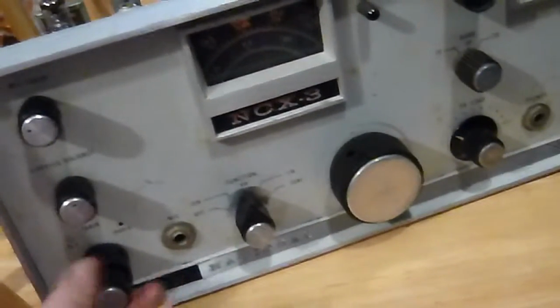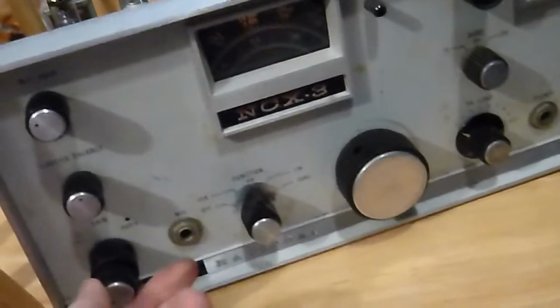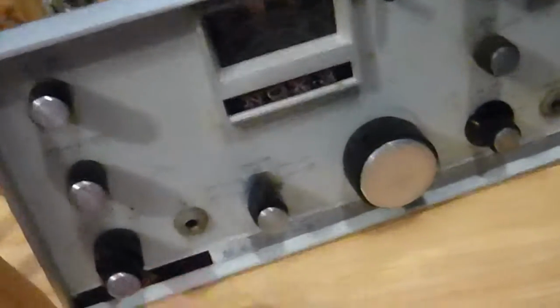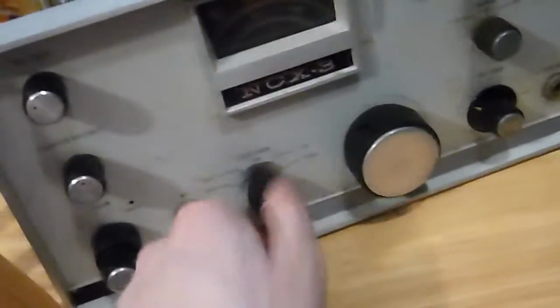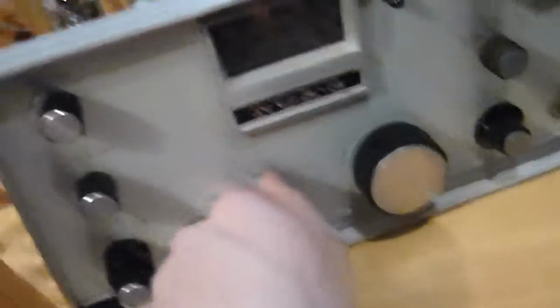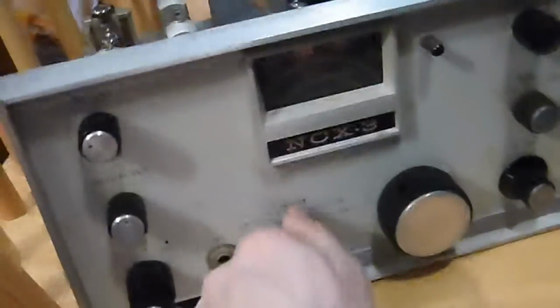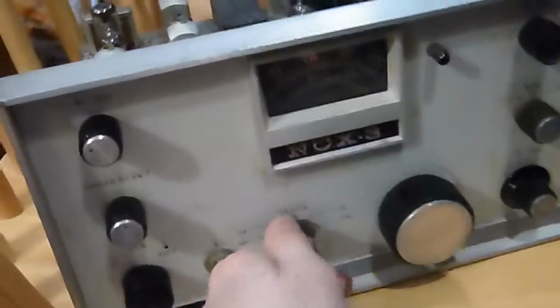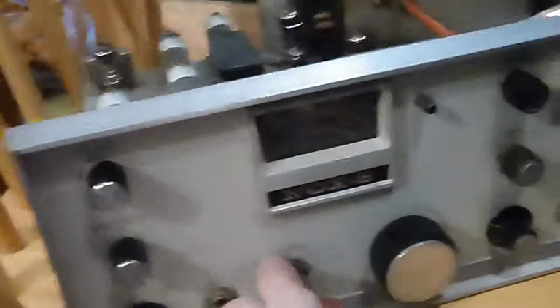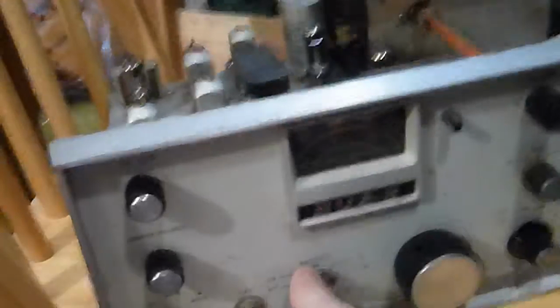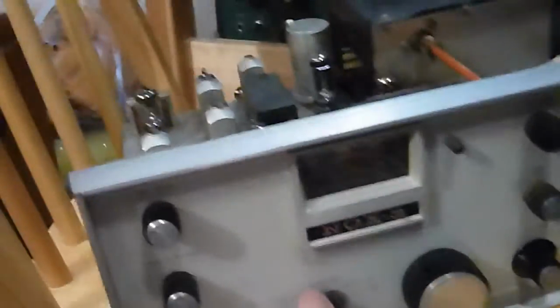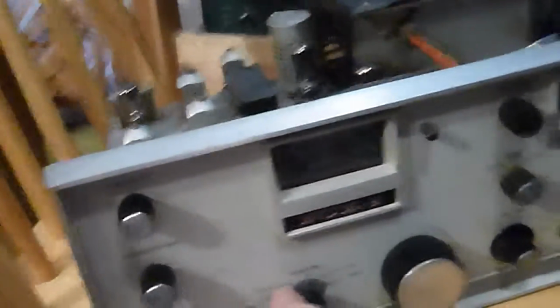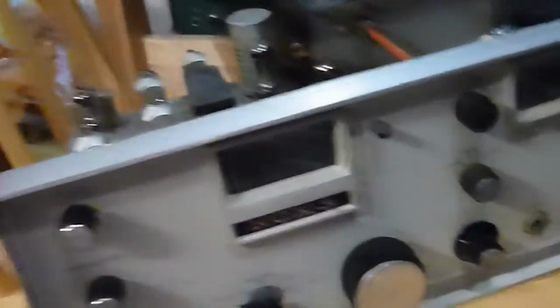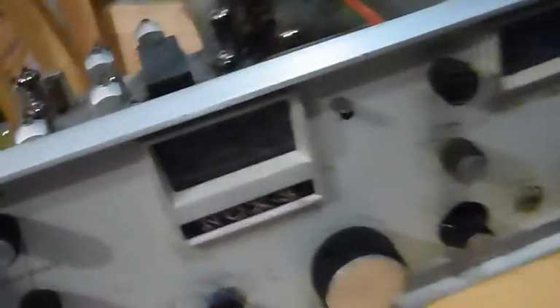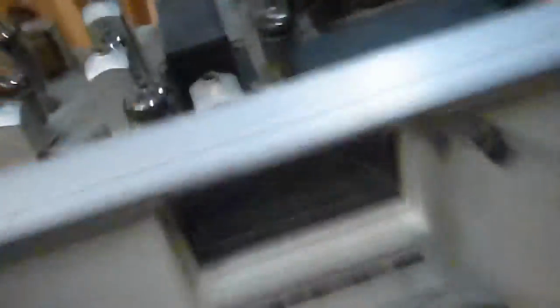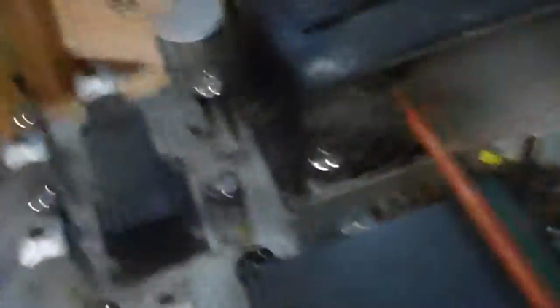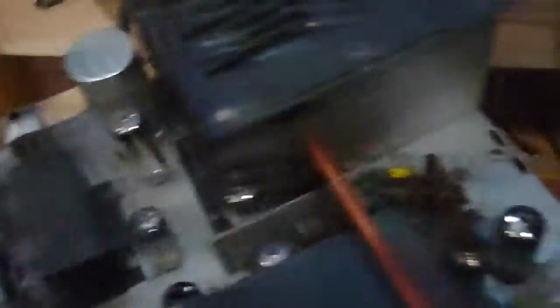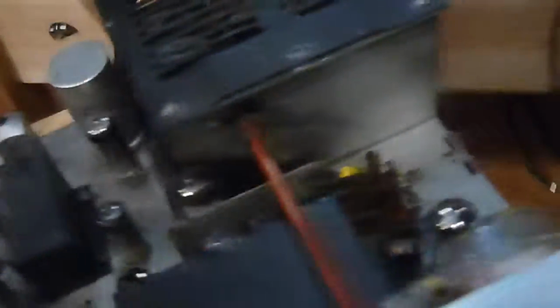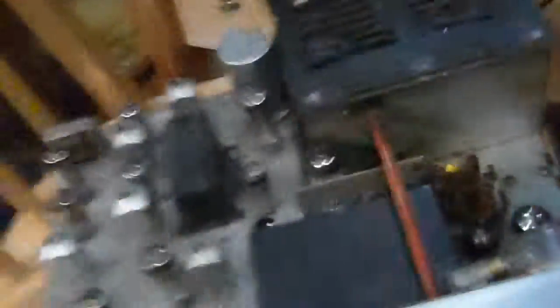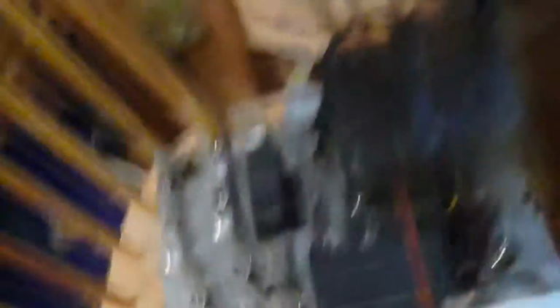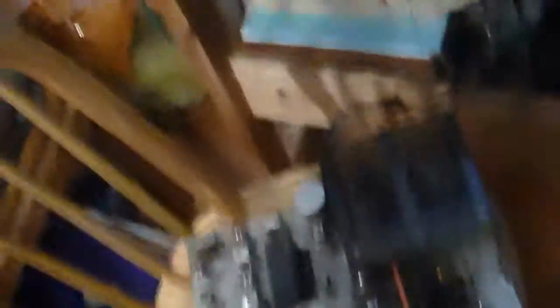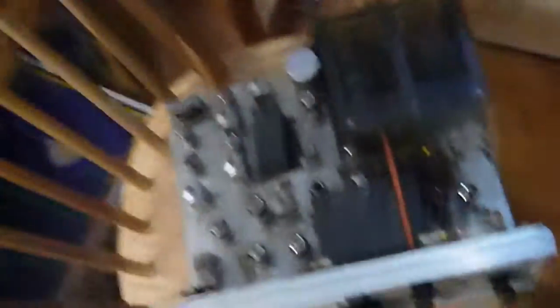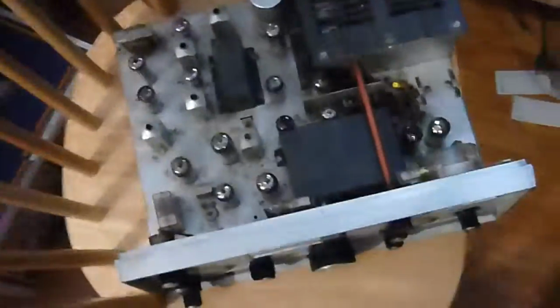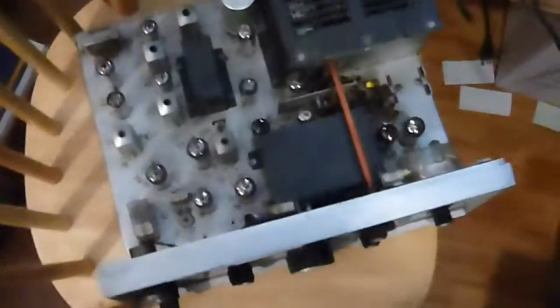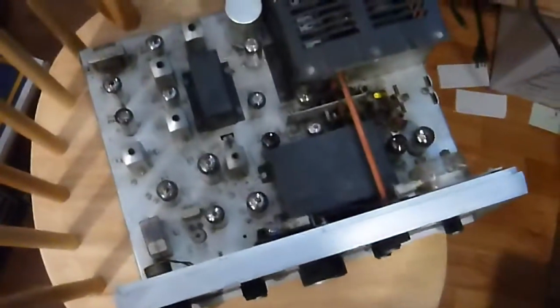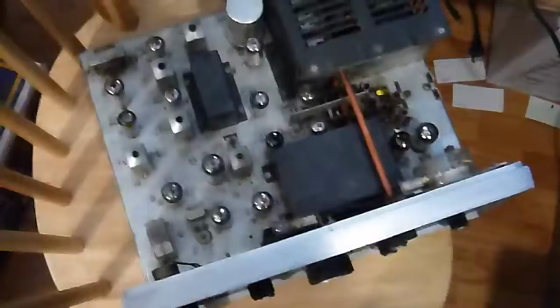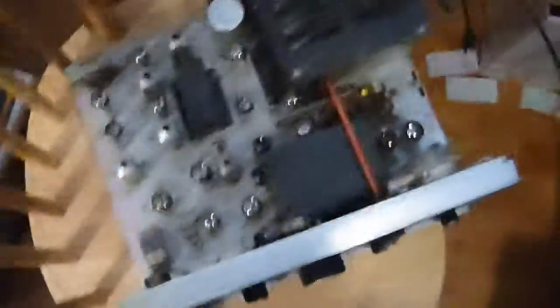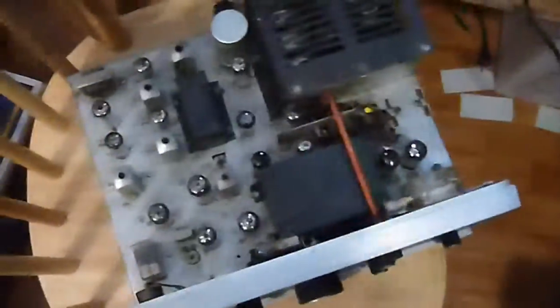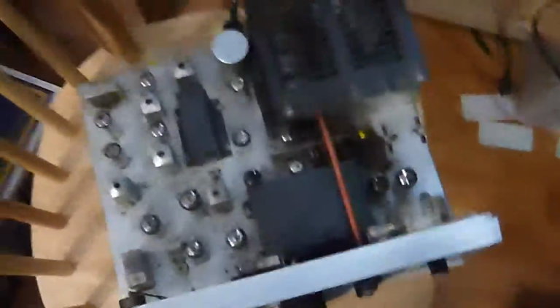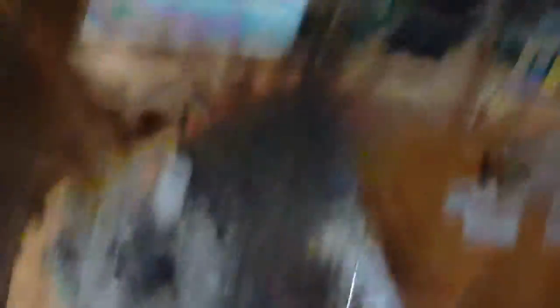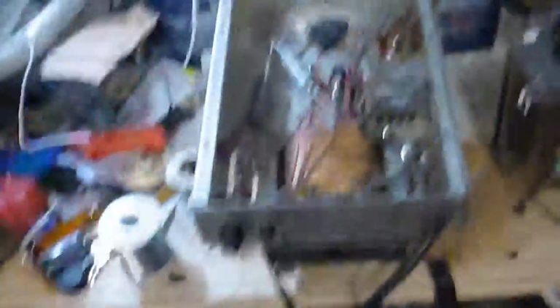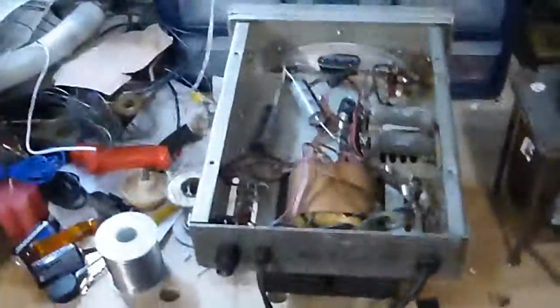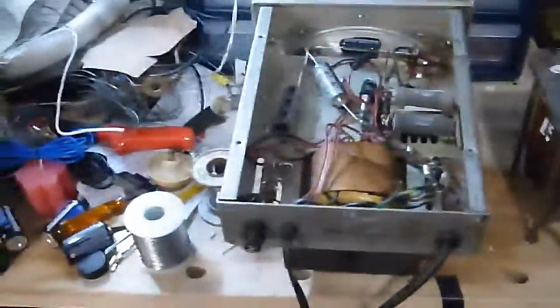Nothing. So there has to be a loose connection somewhere, because about three and a half years ago, this used to play.